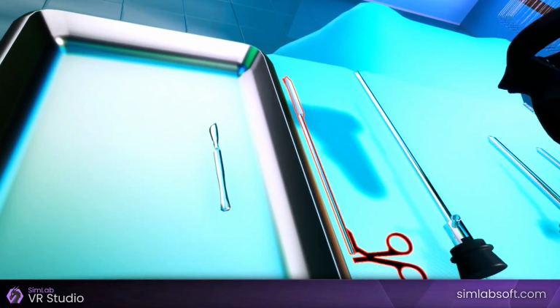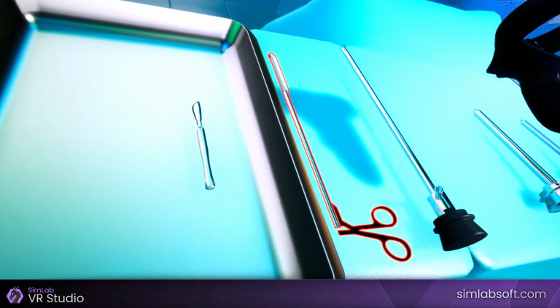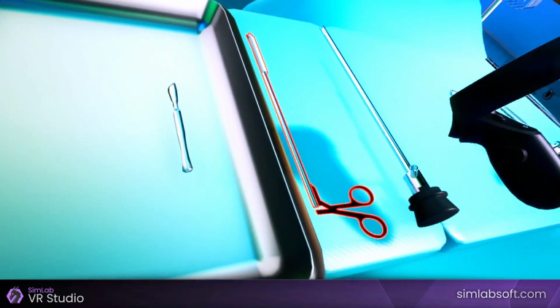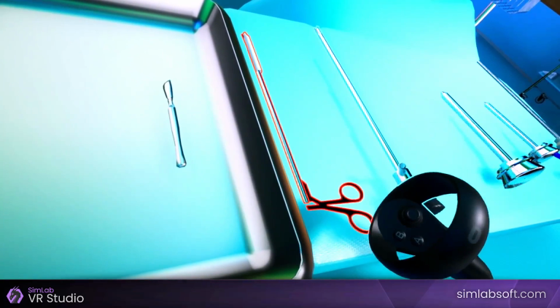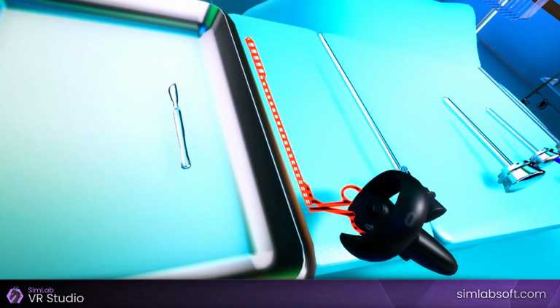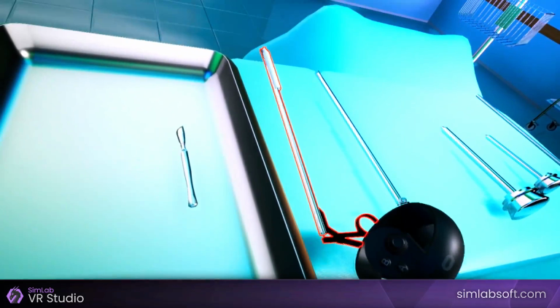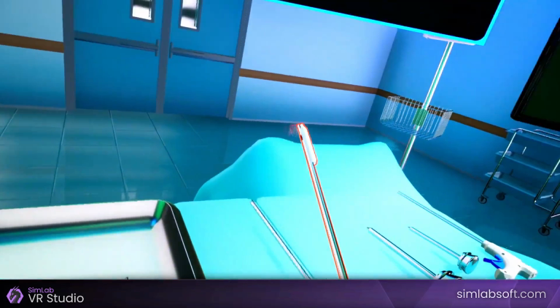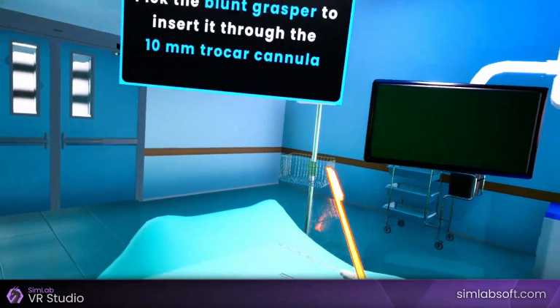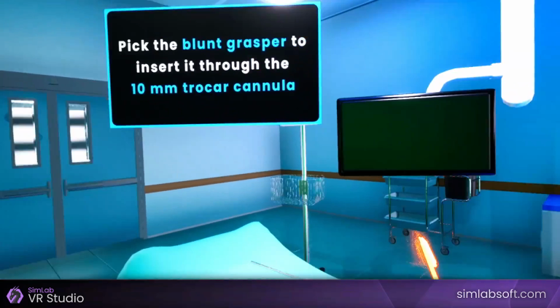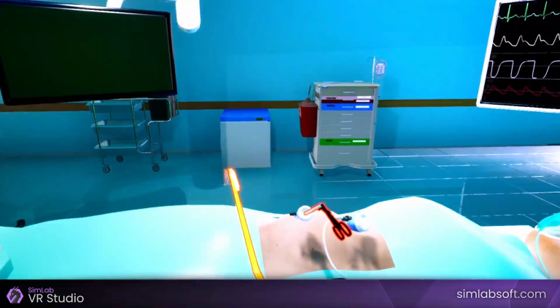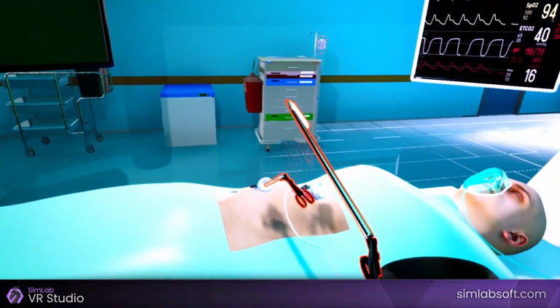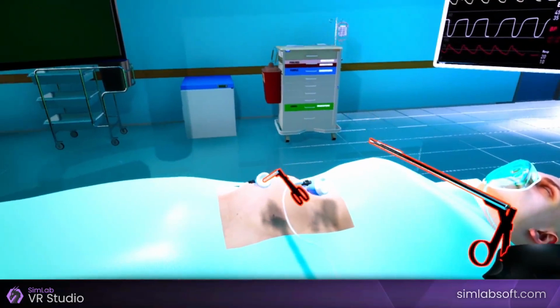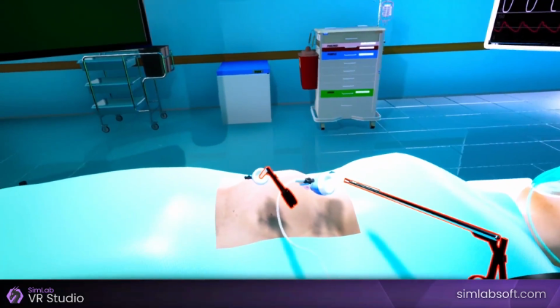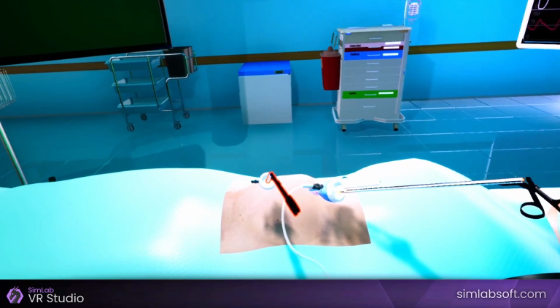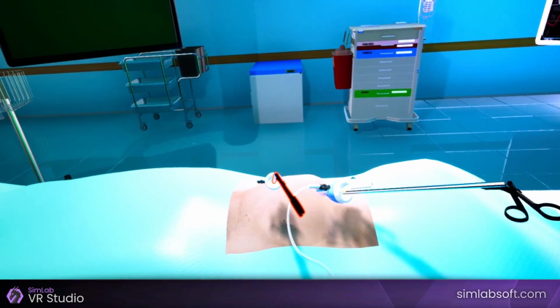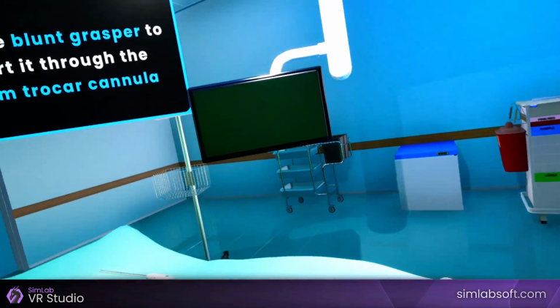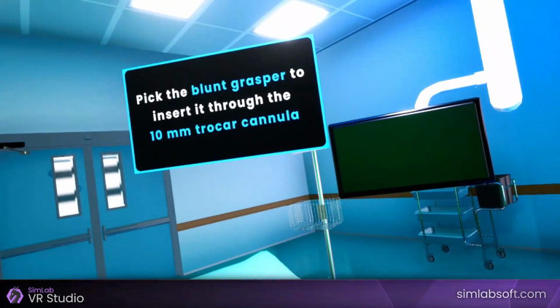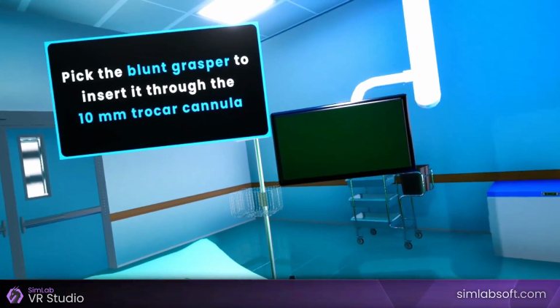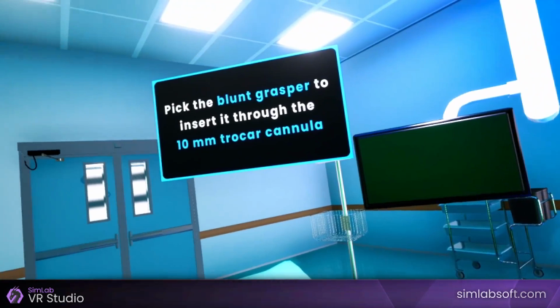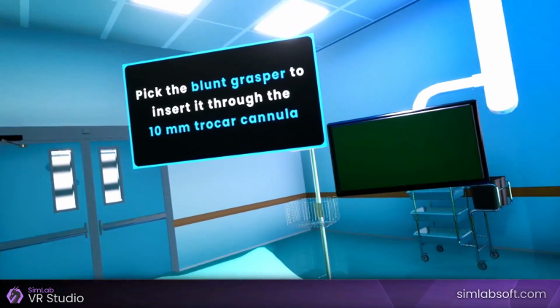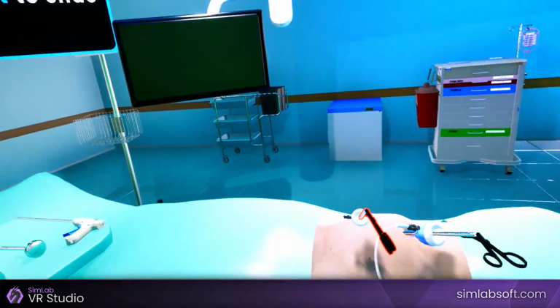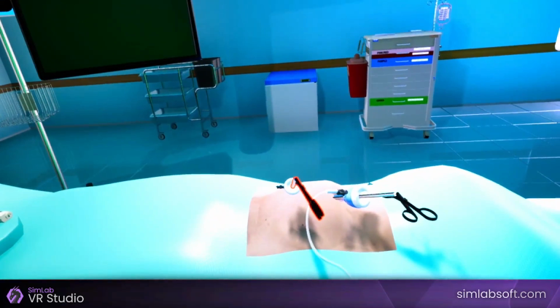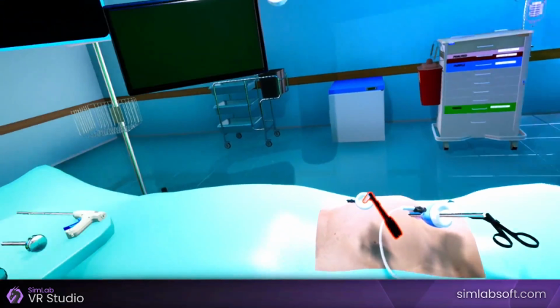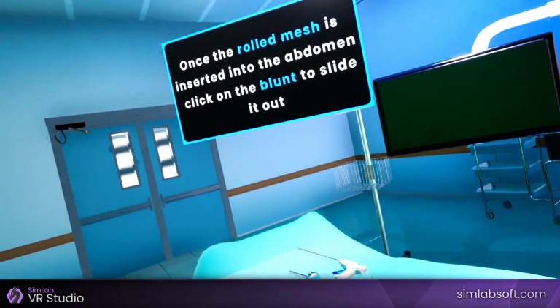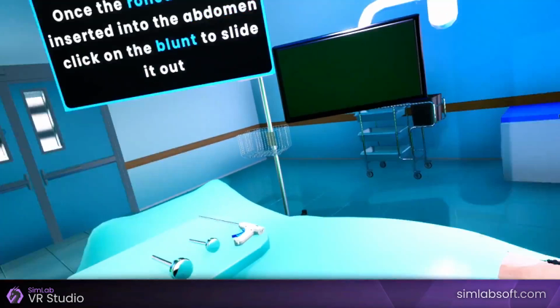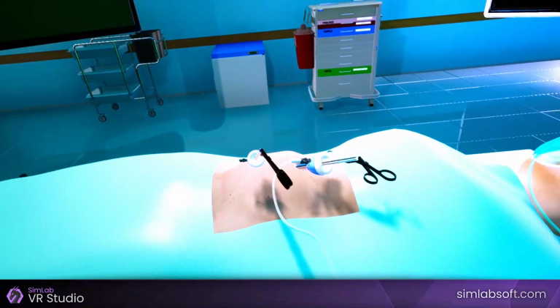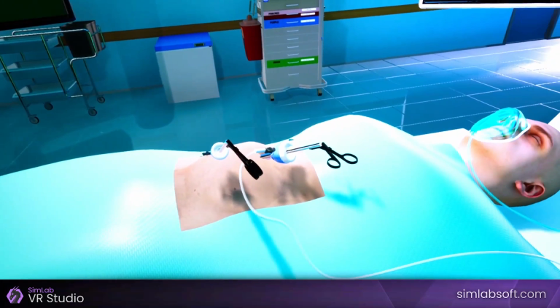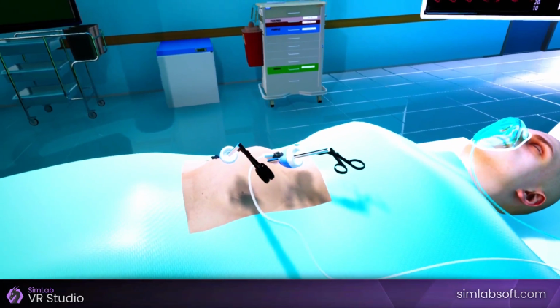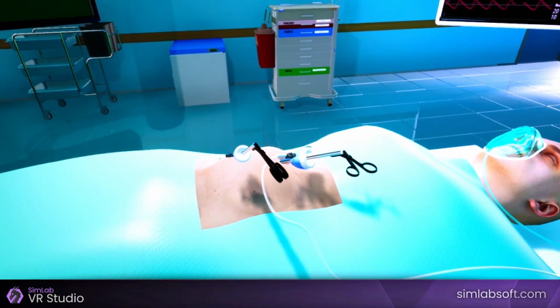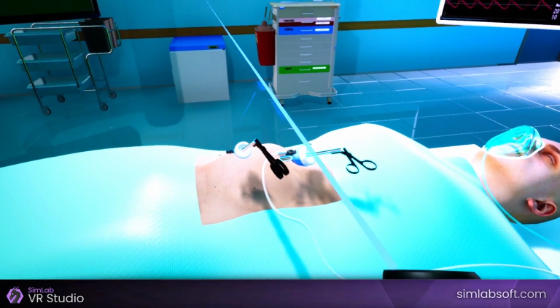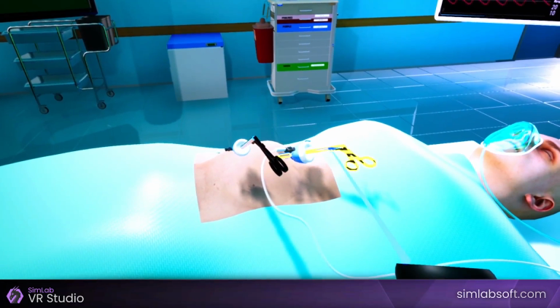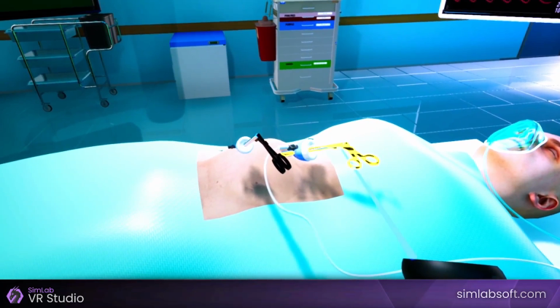Pick the blunt grasper and insert it through the 10mm trocar cannula. Once the rolled mesh is inserted into the abdomen, click on the blunt grasper to slide it out.